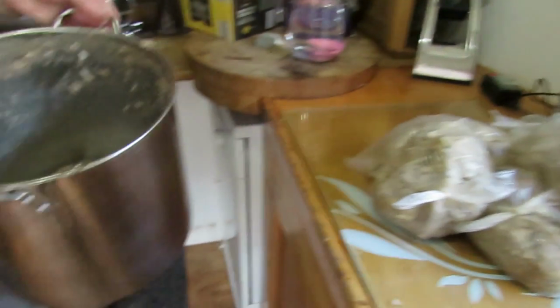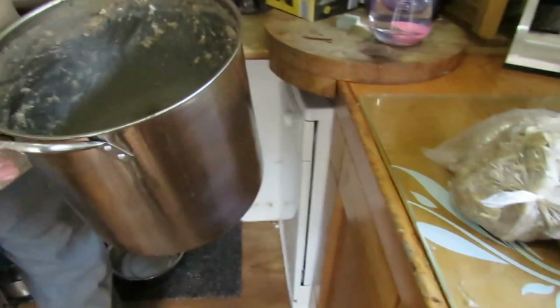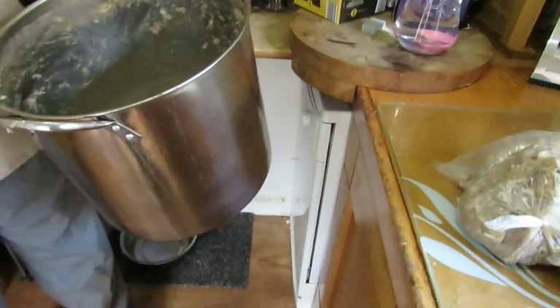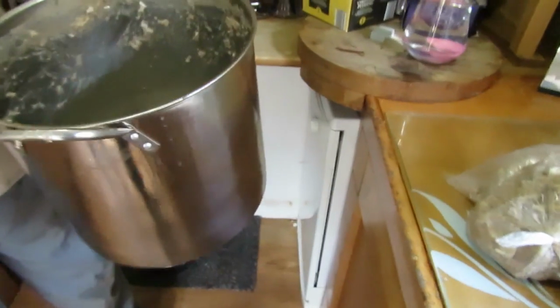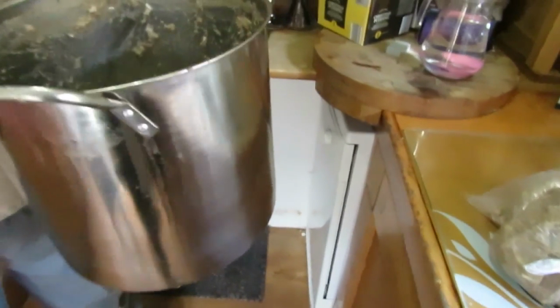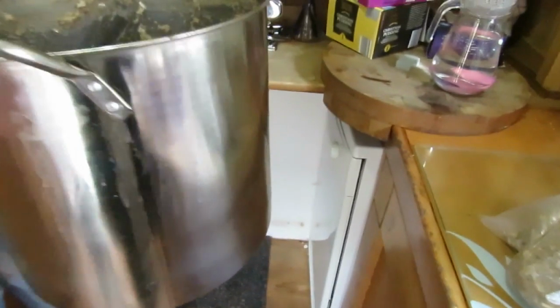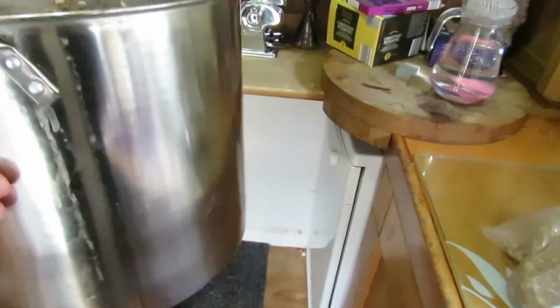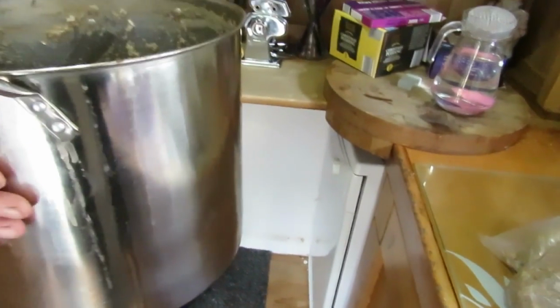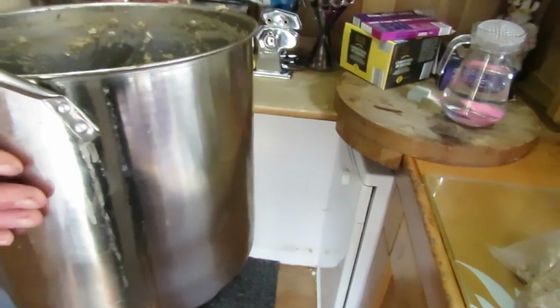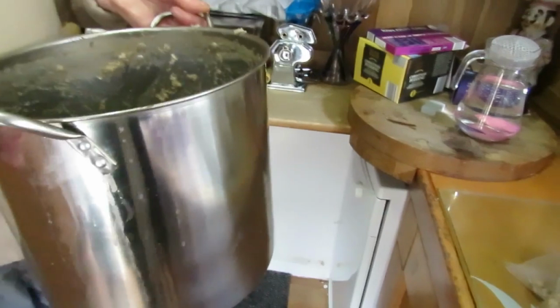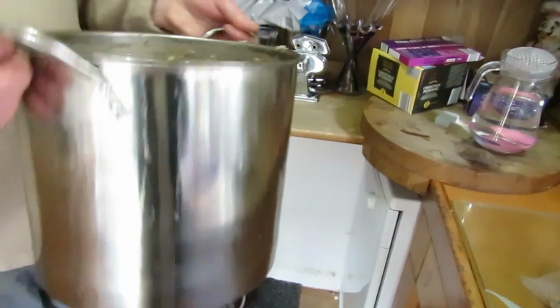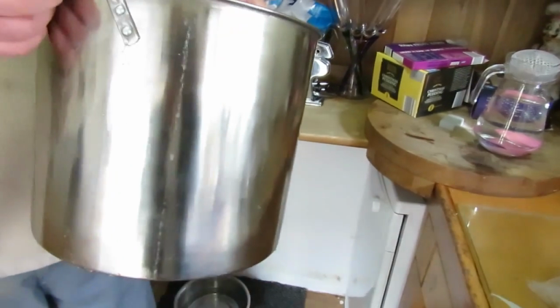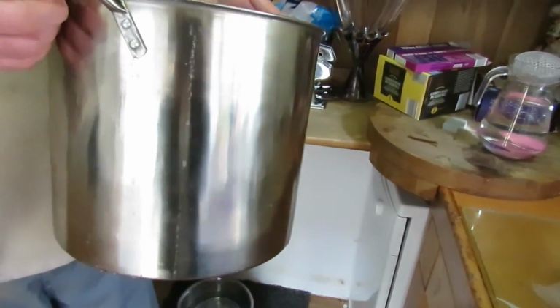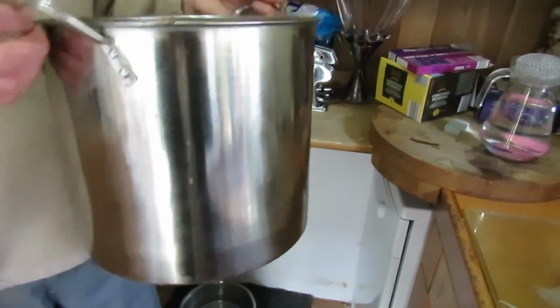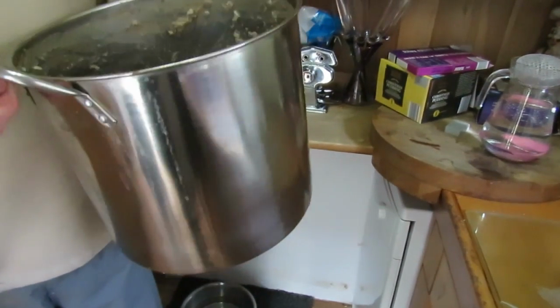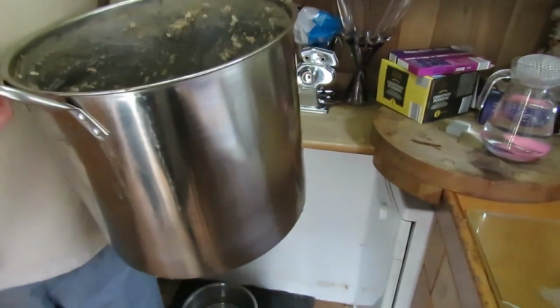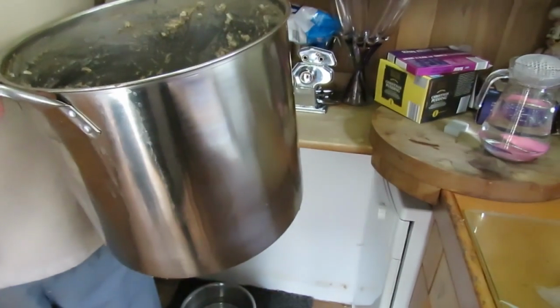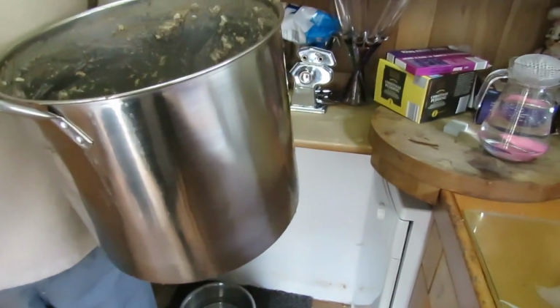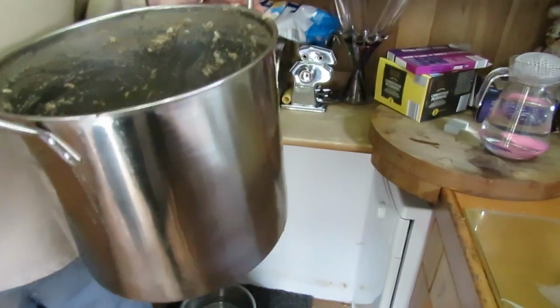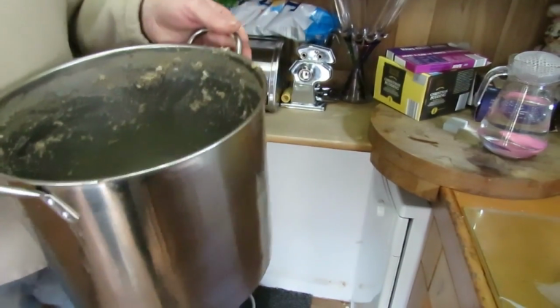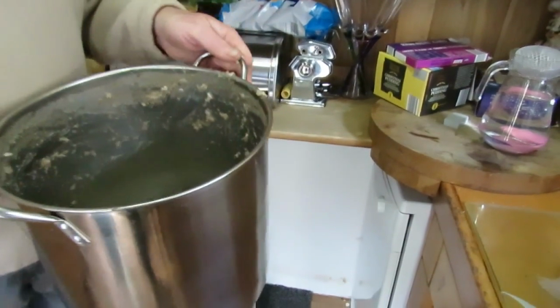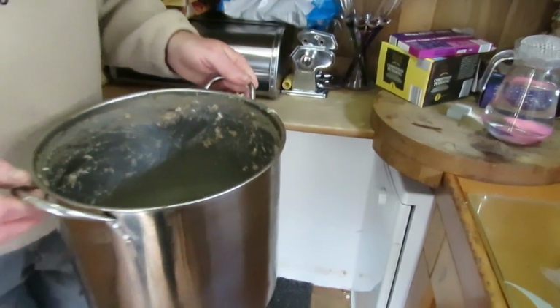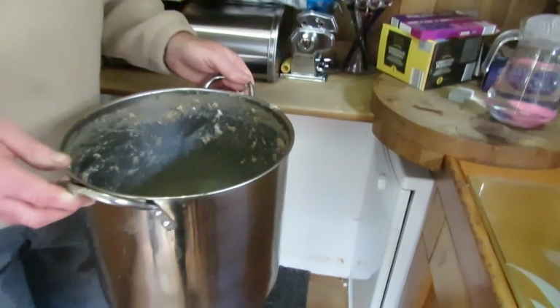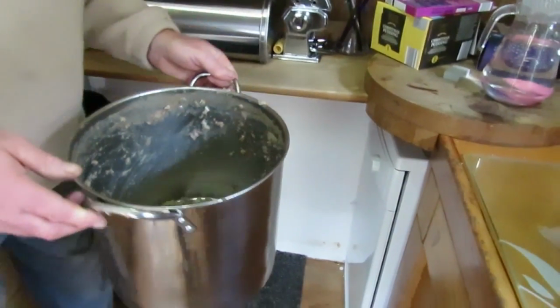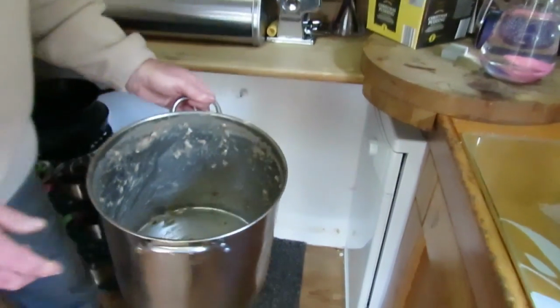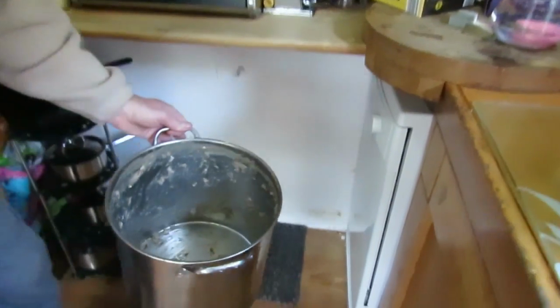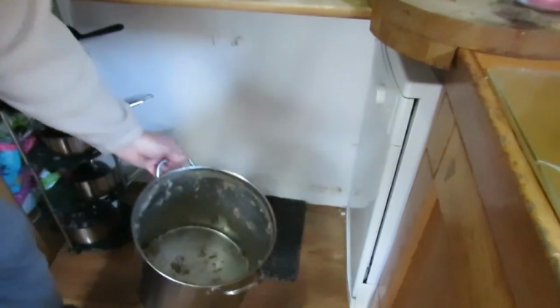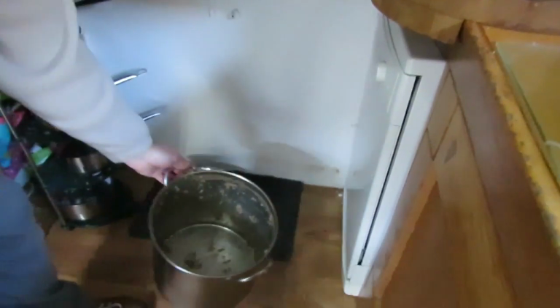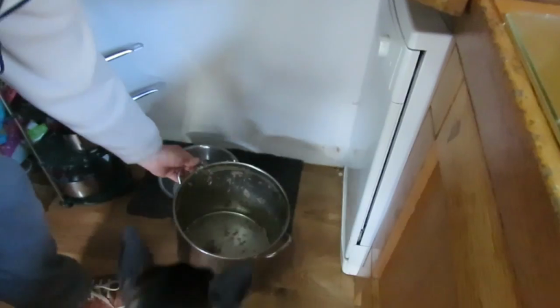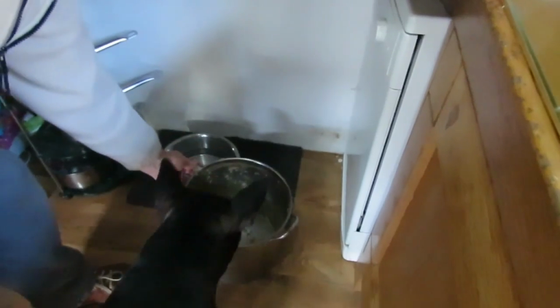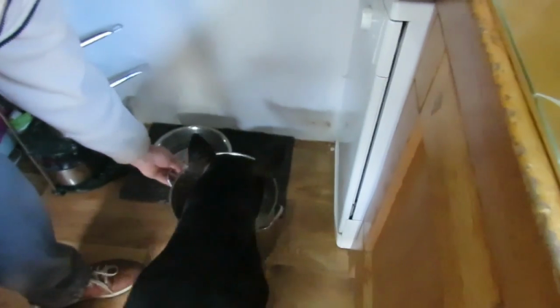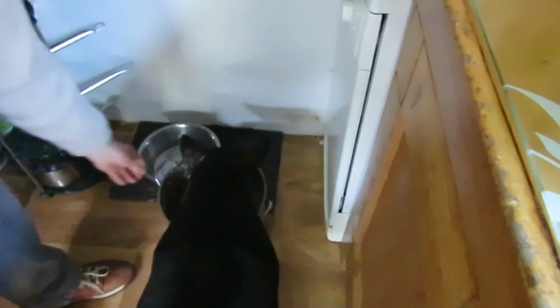Now if you're like me and you've got a large dish or a large pan and you can't put it in the dishwasher, we have our own special dishwasher to handle that.